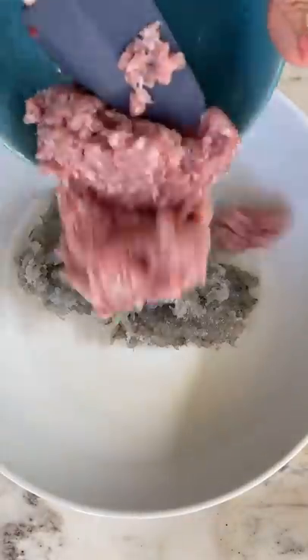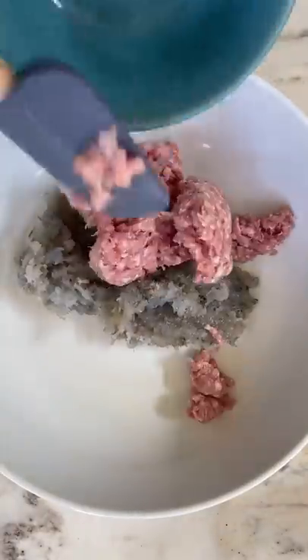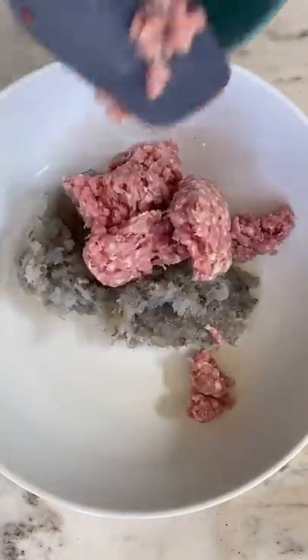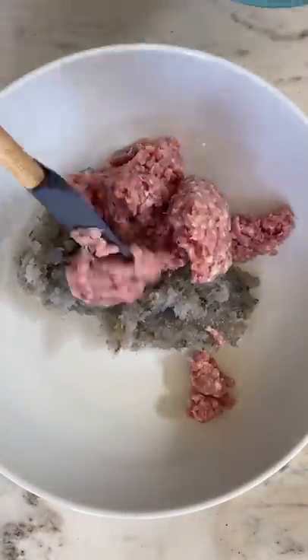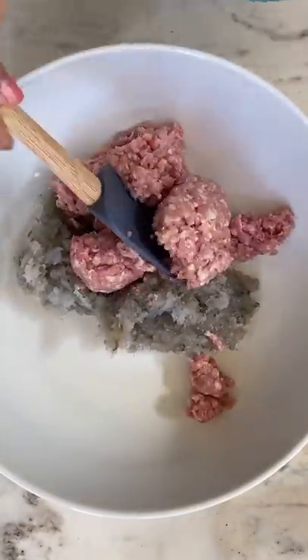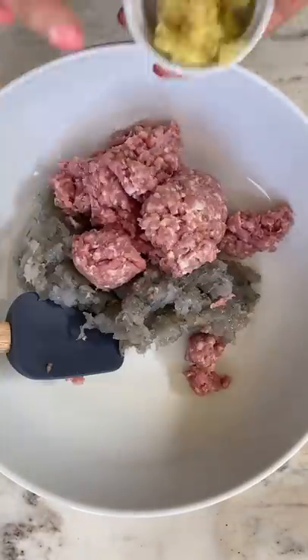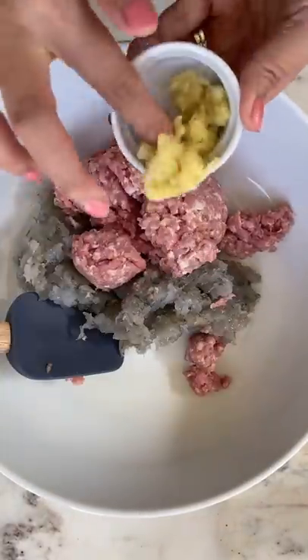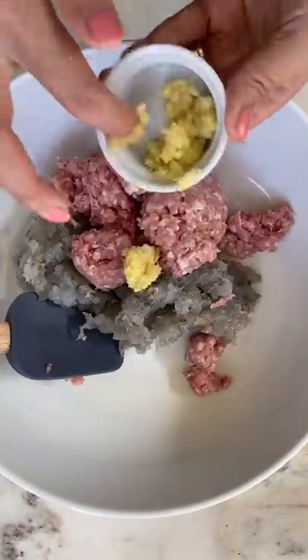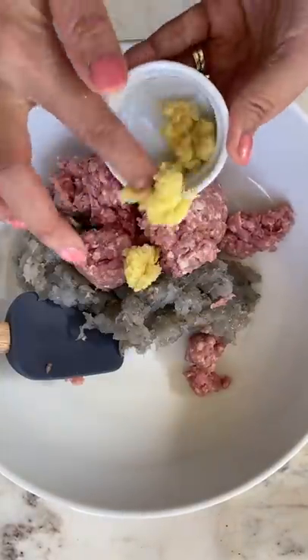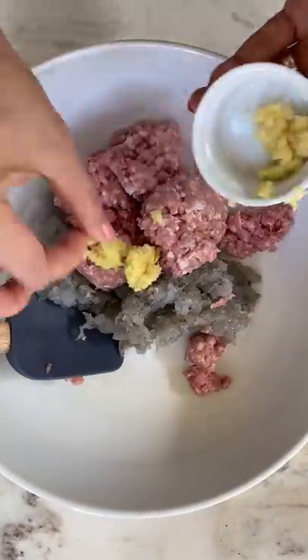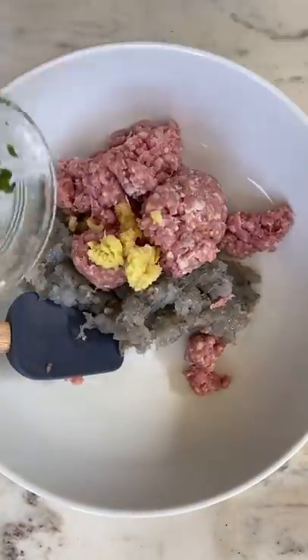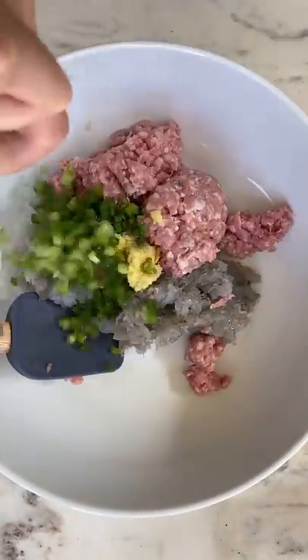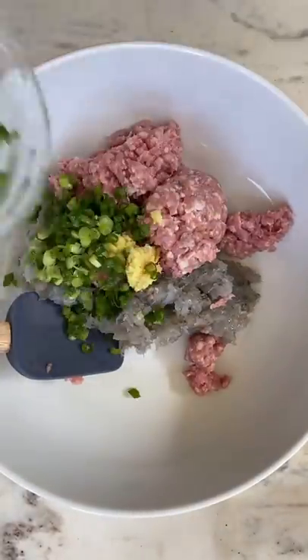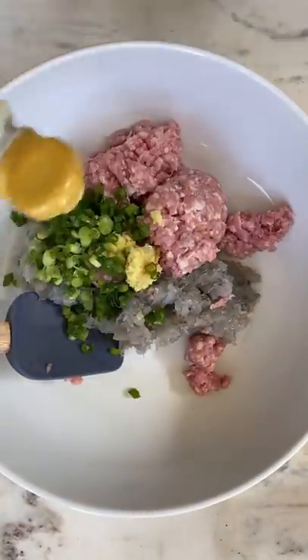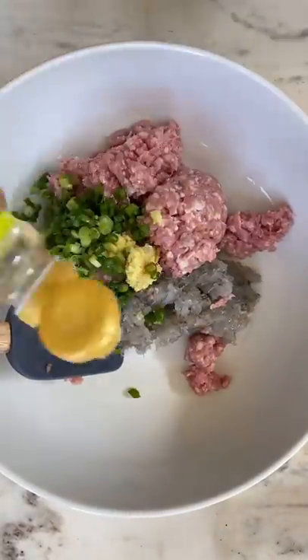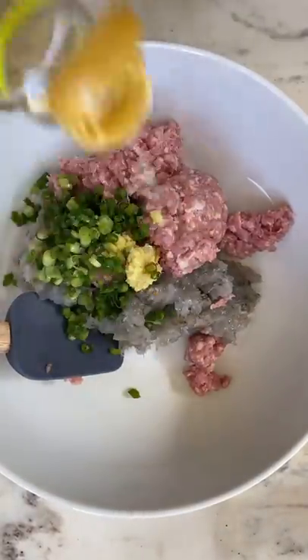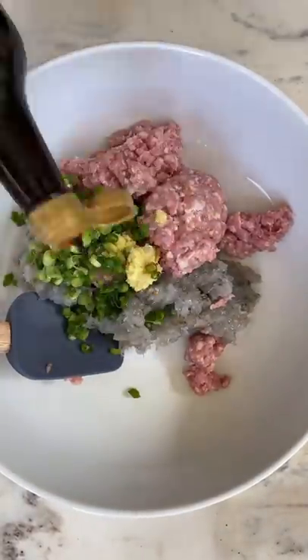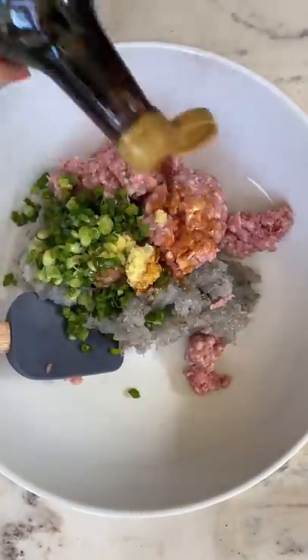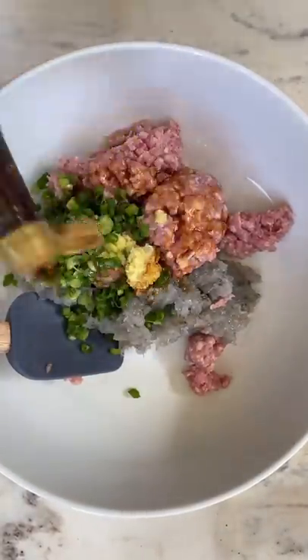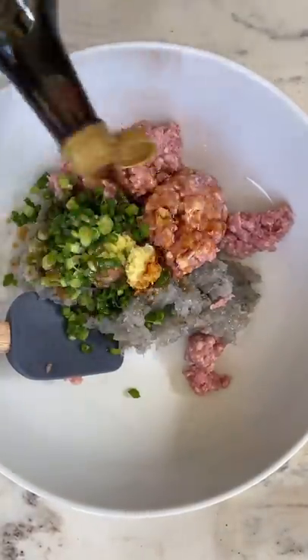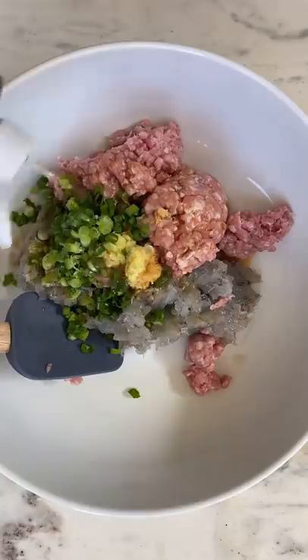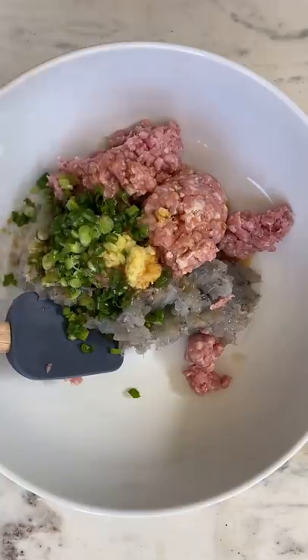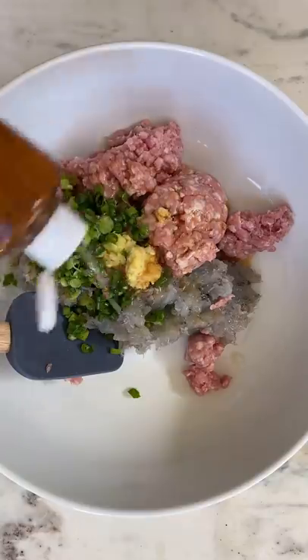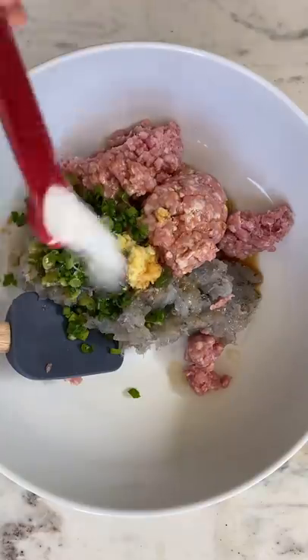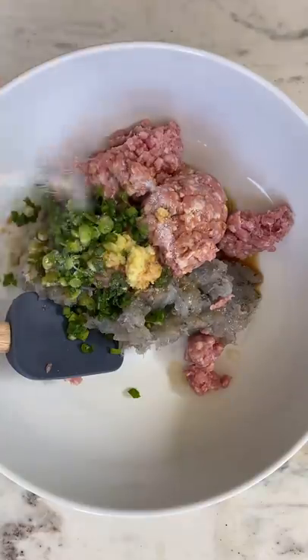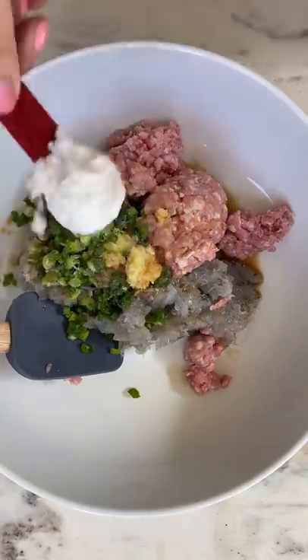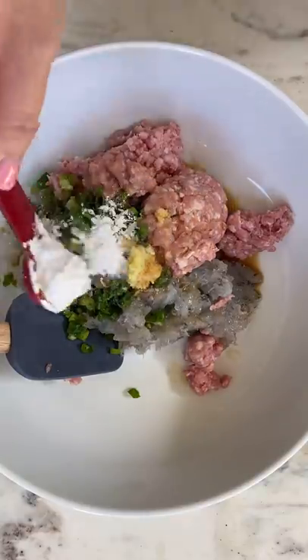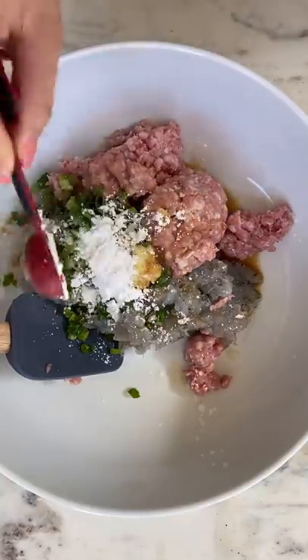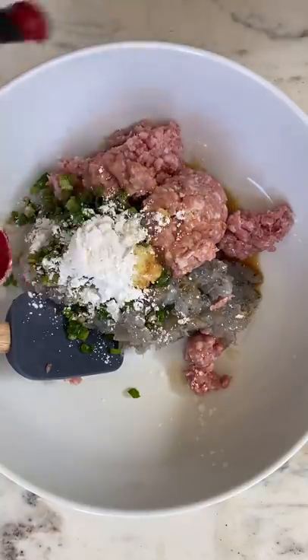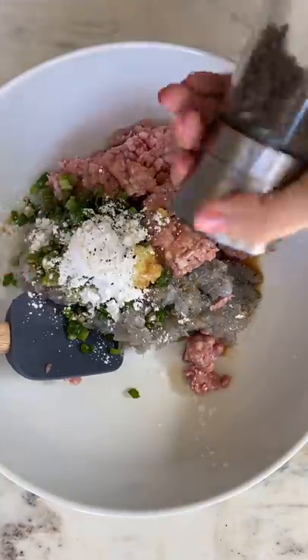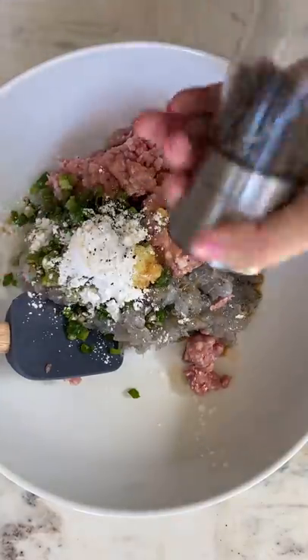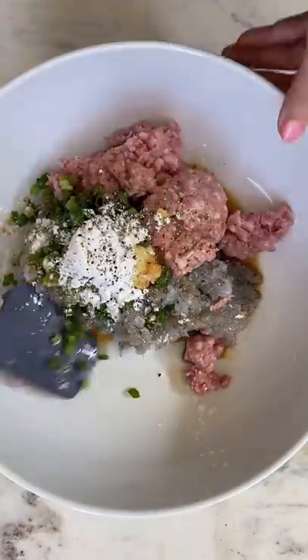Then I add ground pork, grated ginger and garlic, green onions, rice wine vinegar, soy sauce, sesame oil, sugar, salt, cornstarch, and I almost forgot the black pepper.